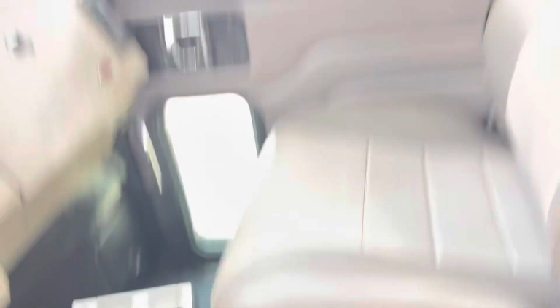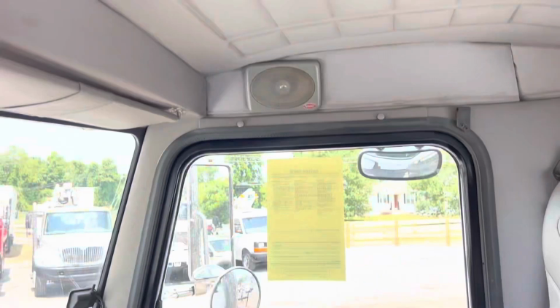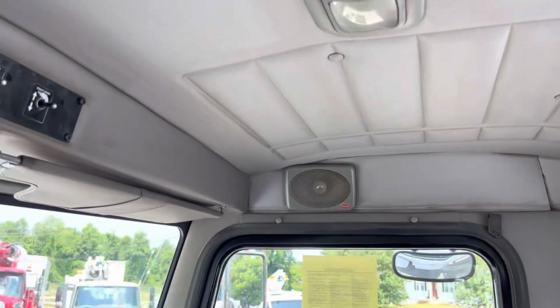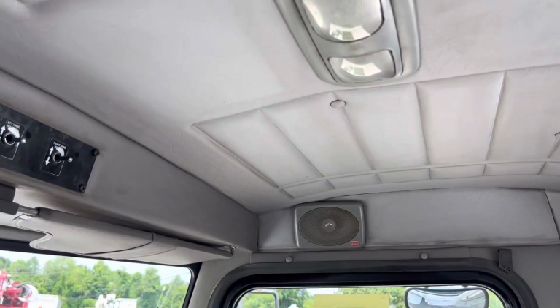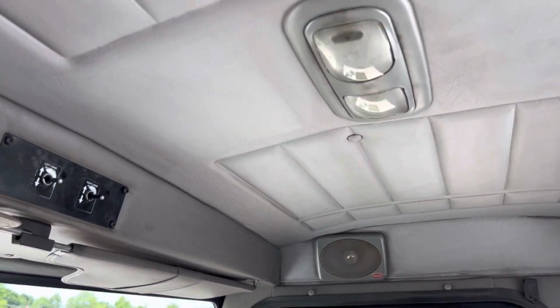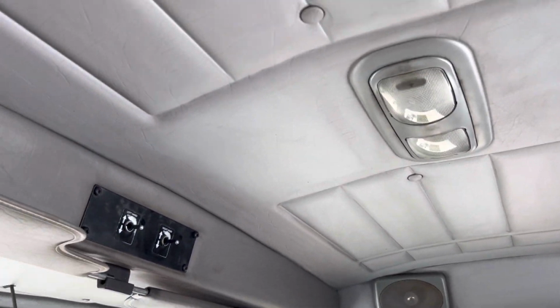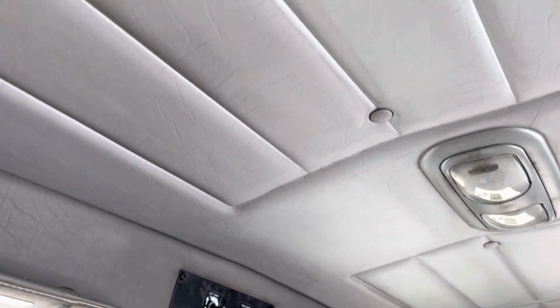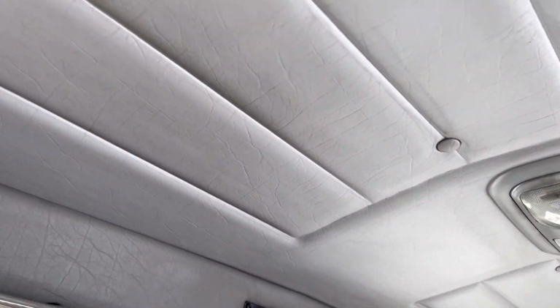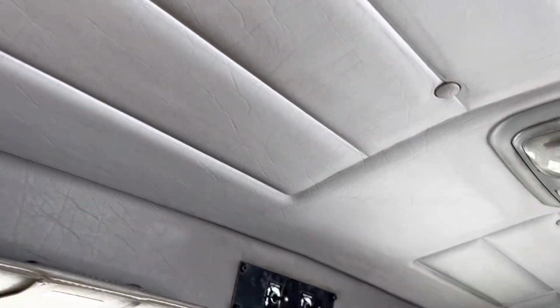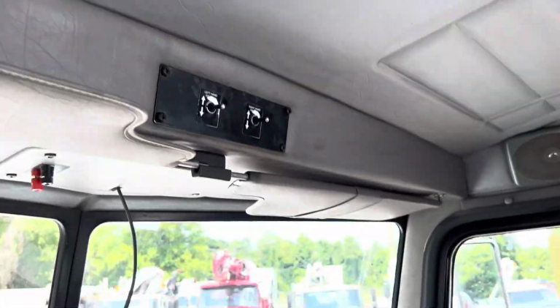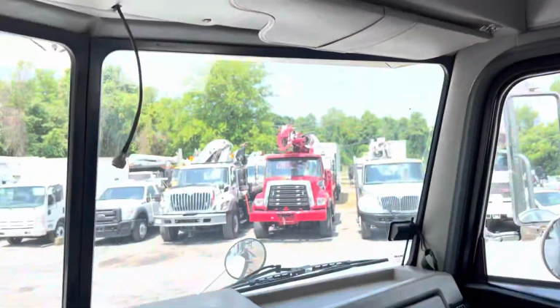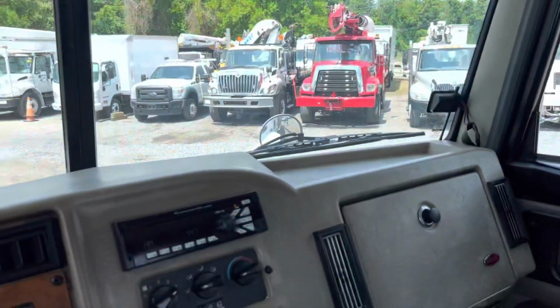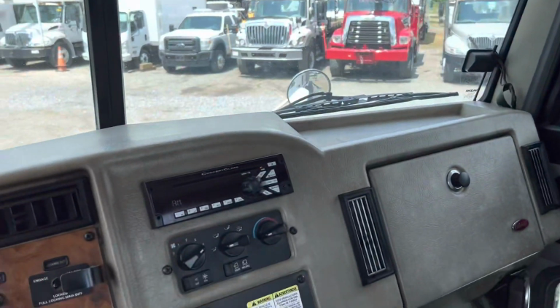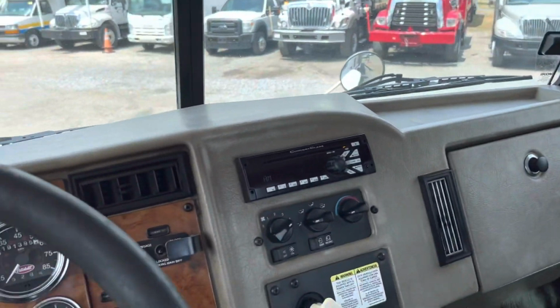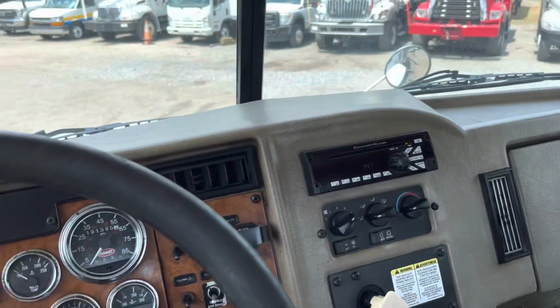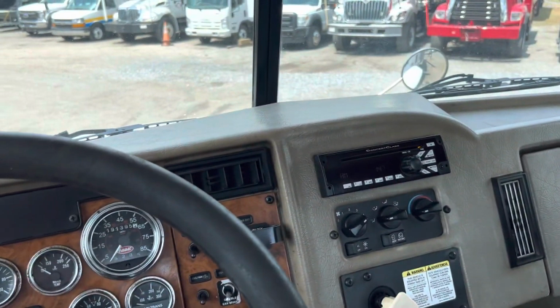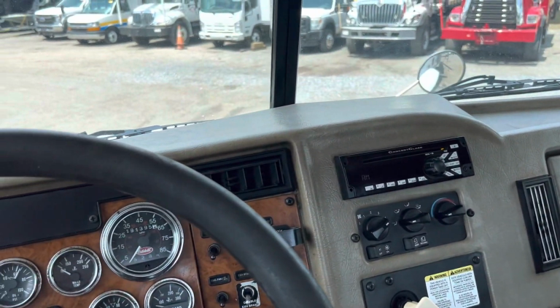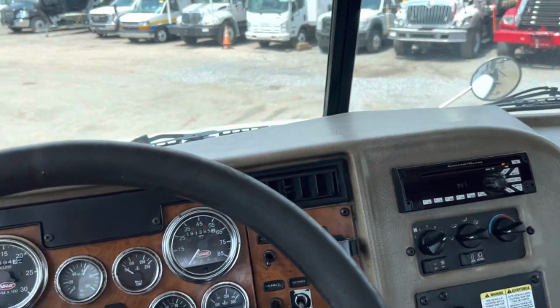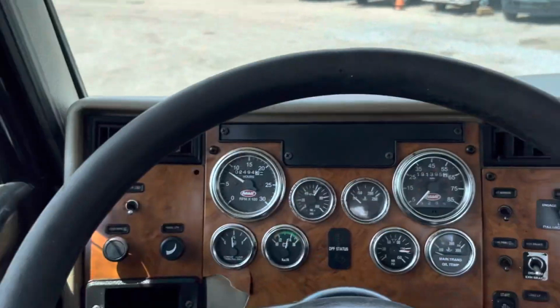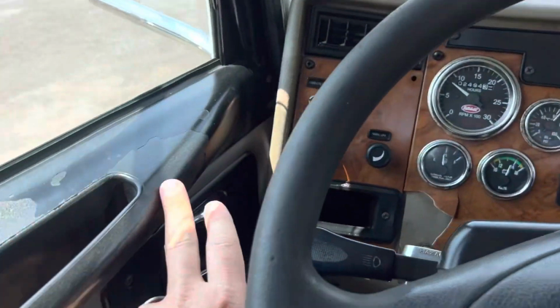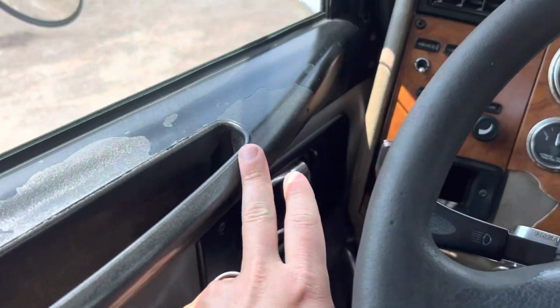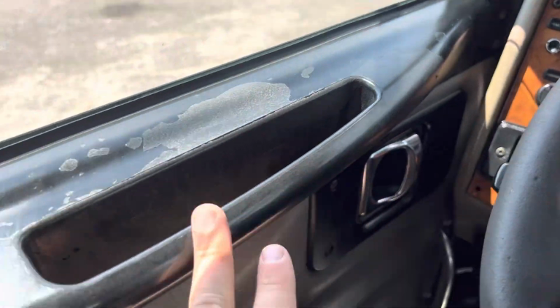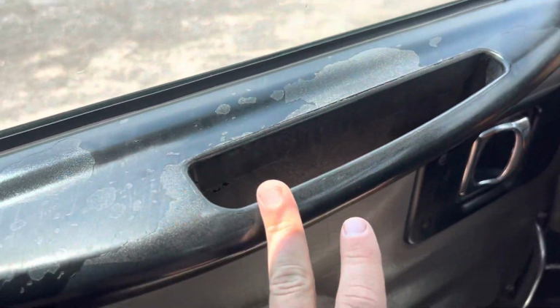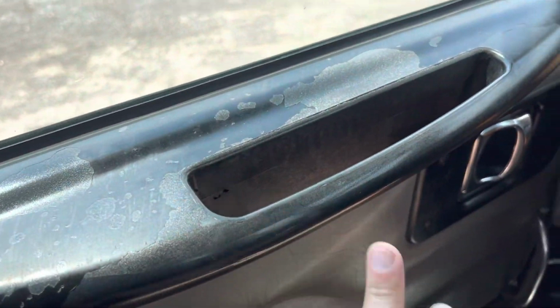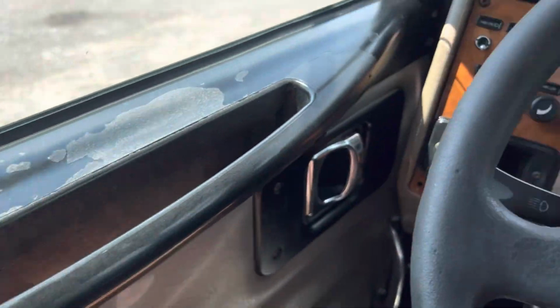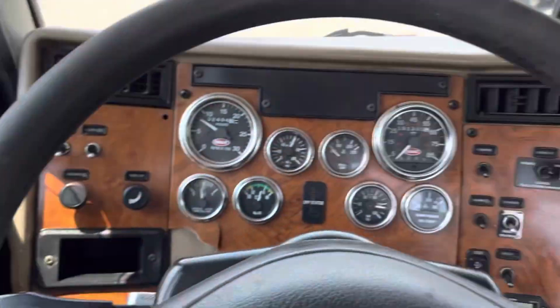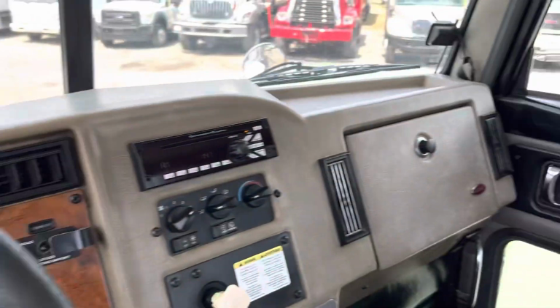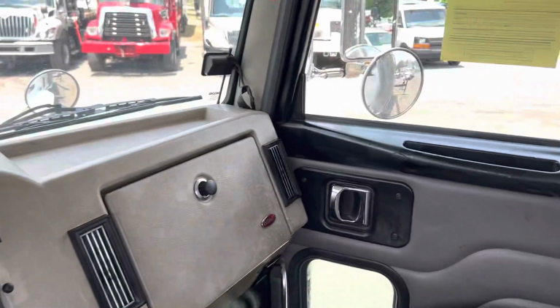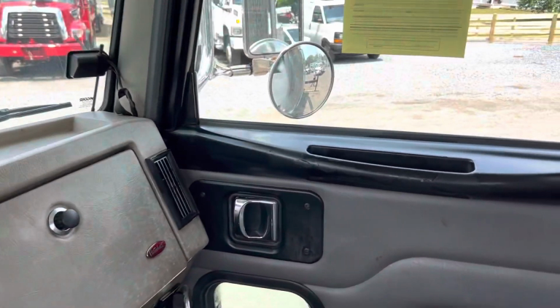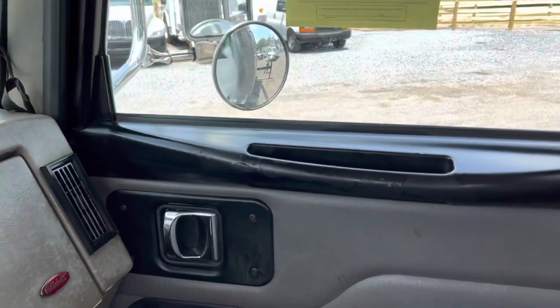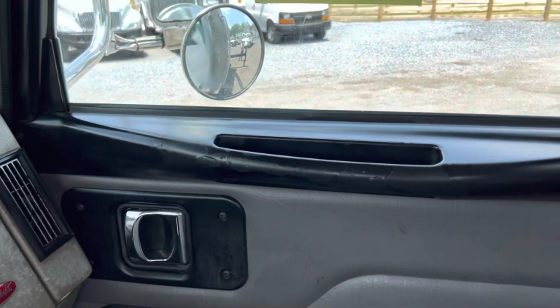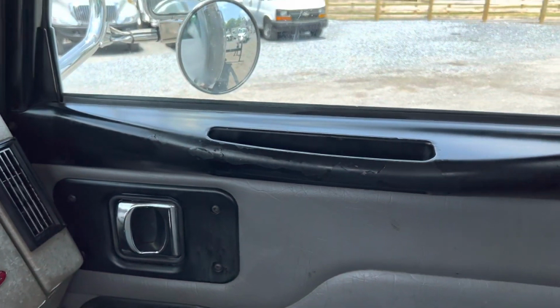The floor shows really nice on this truck — not a whole lot of wear showing. Headliner is in nice condition. It's a Peterbilt so the interior is really nice looking. You do have some wear showing on the door handle.